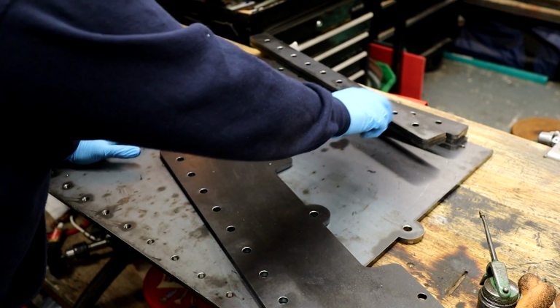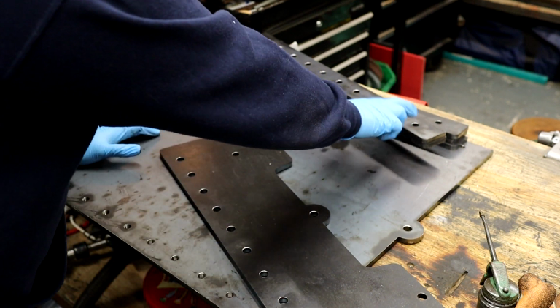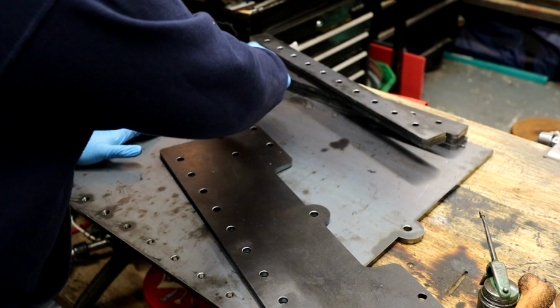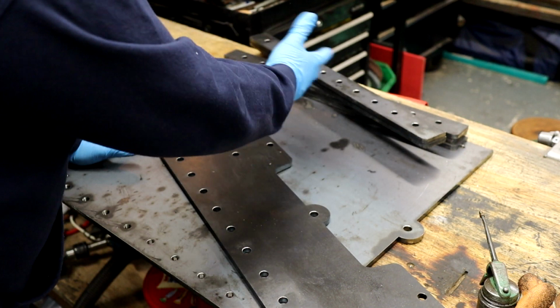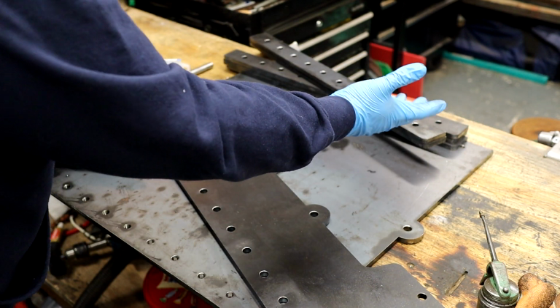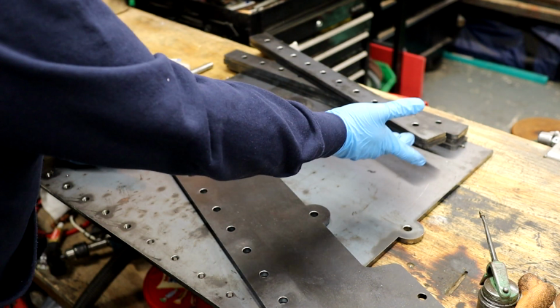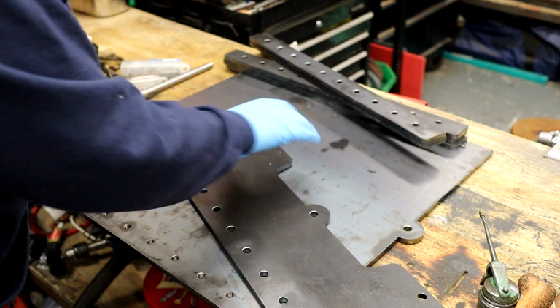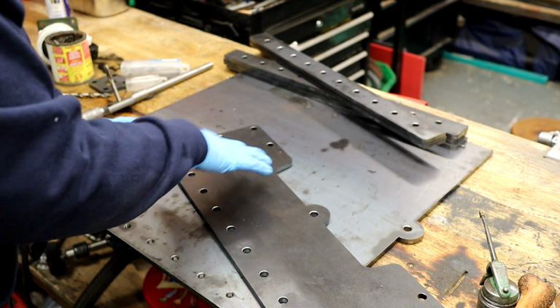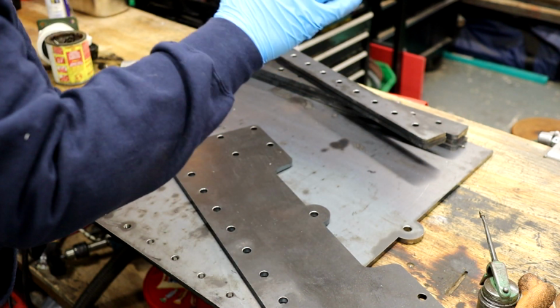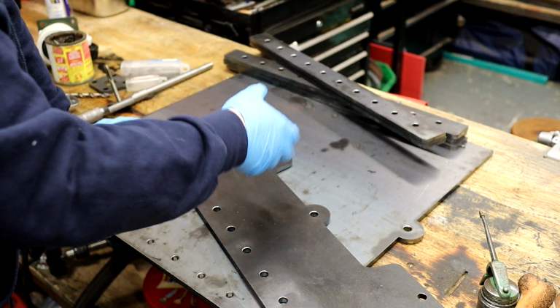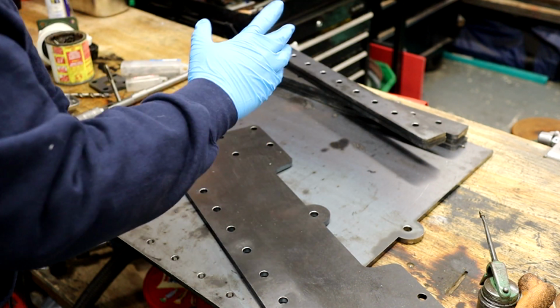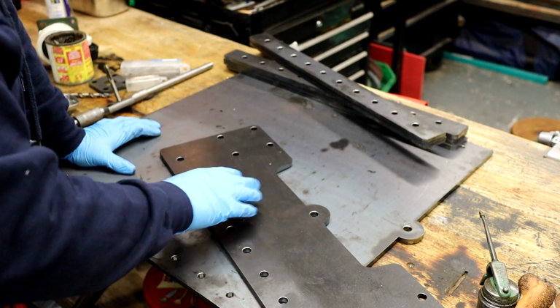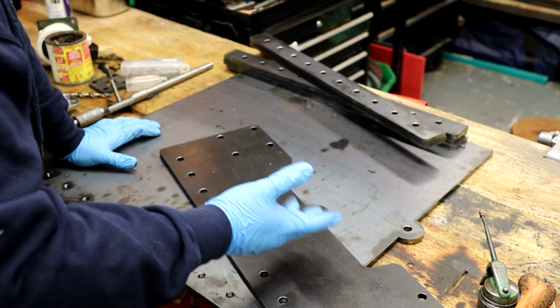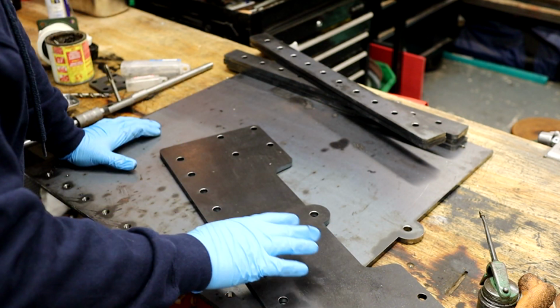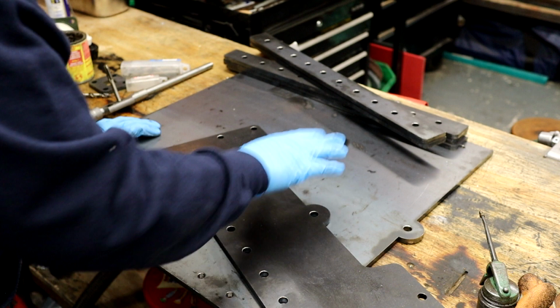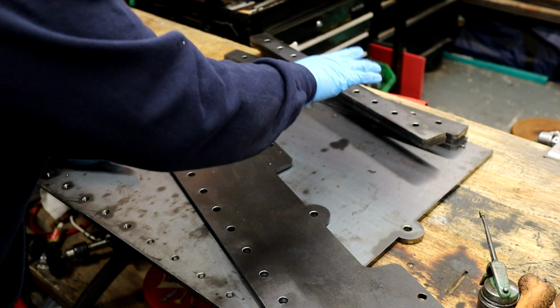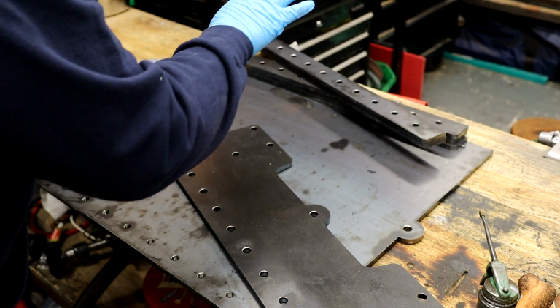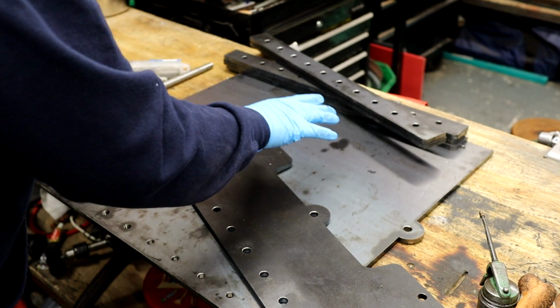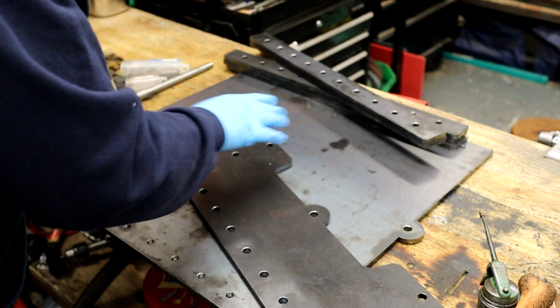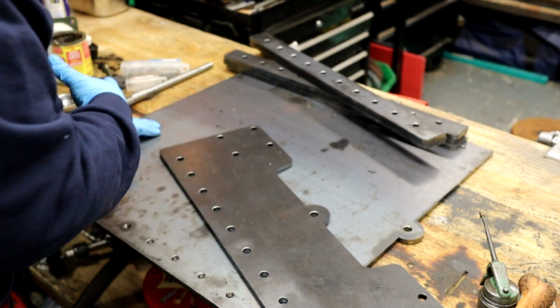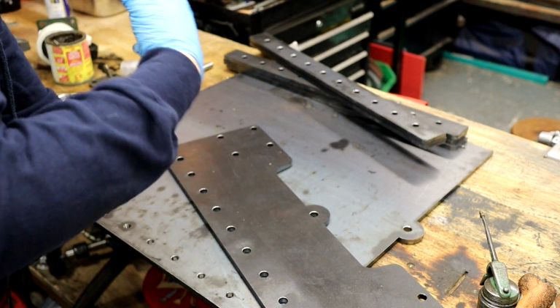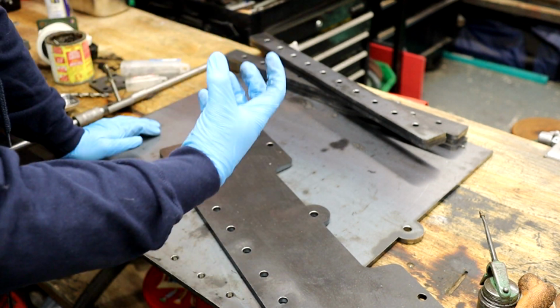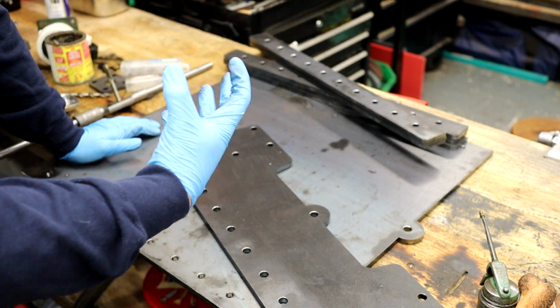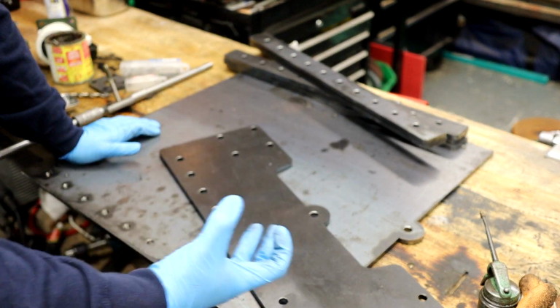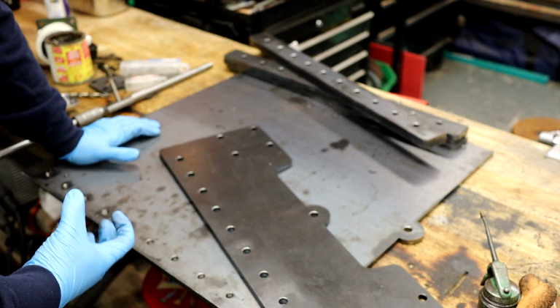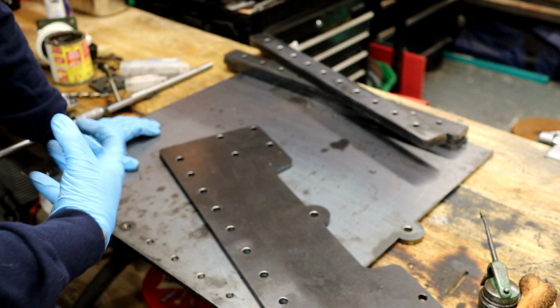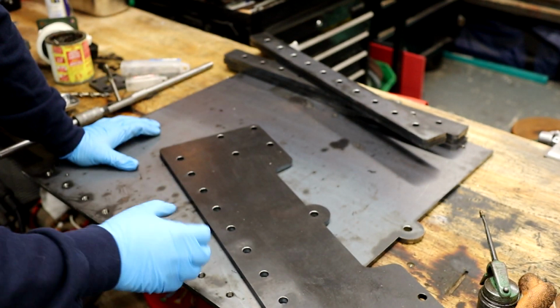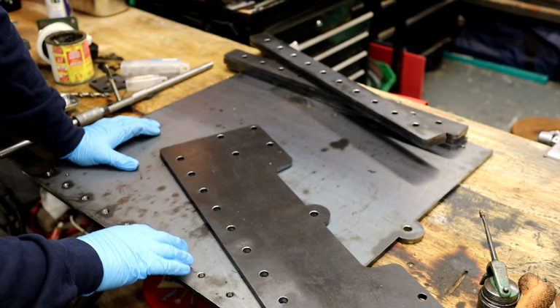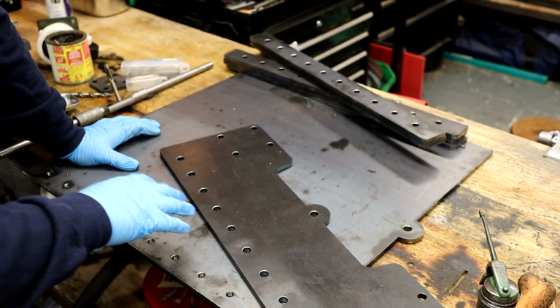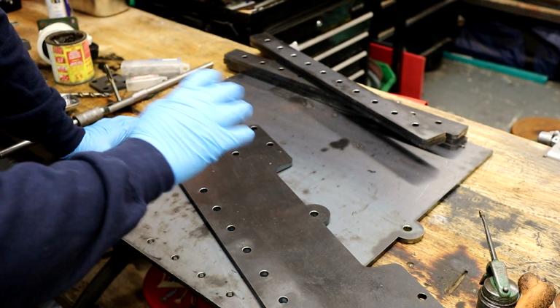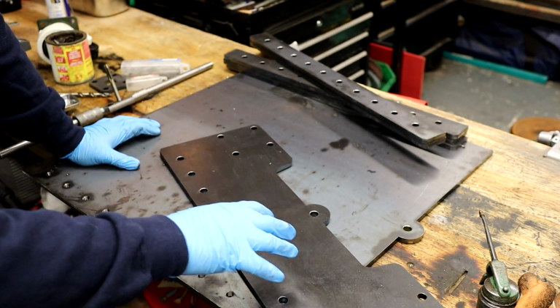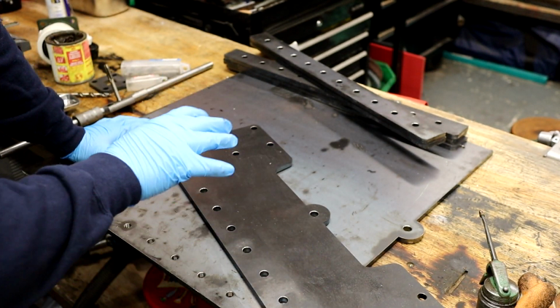There are certain things that might be questioned — I could have made this cheaper by just using washers or packers instead. But I feel this design will give me the most amount of strength possible.